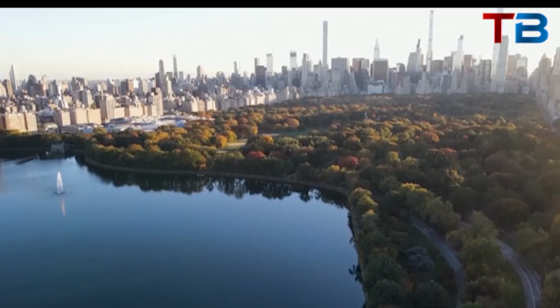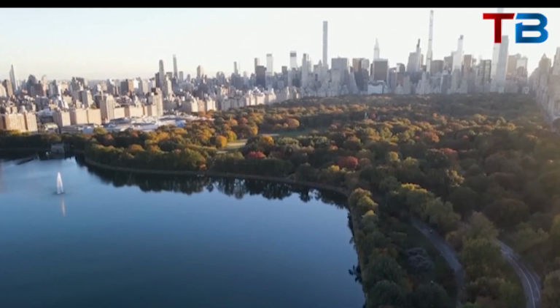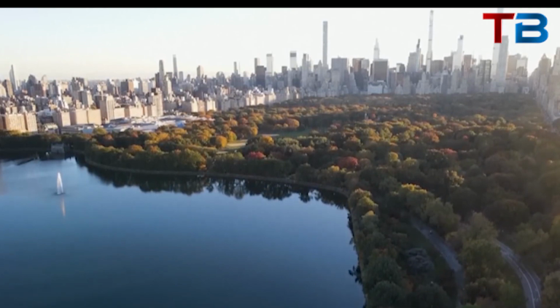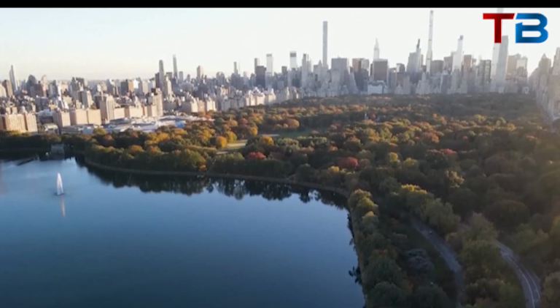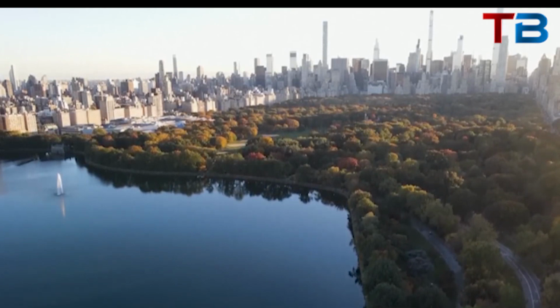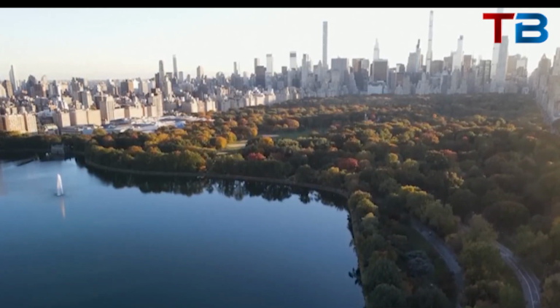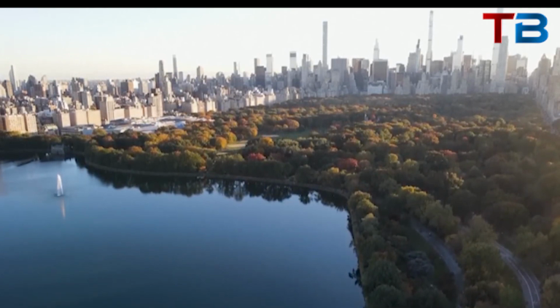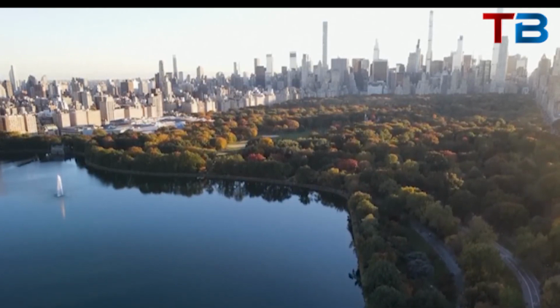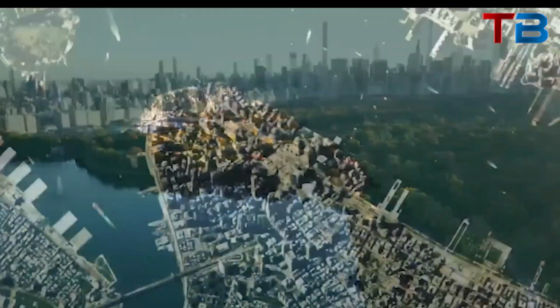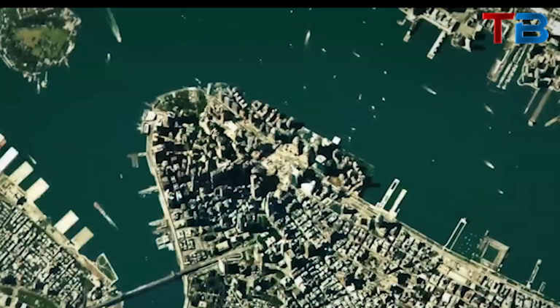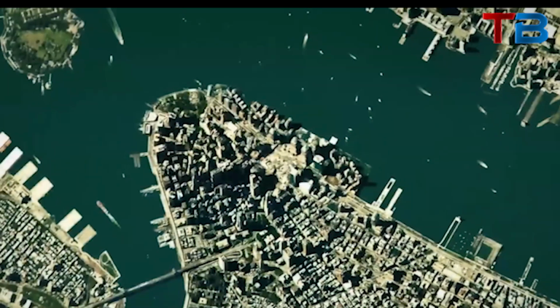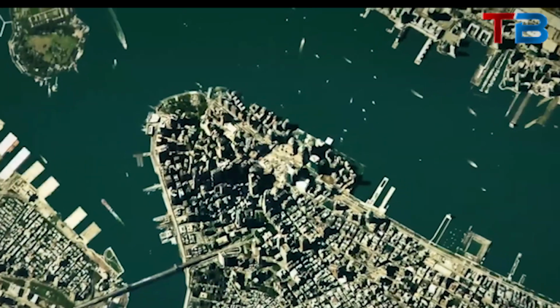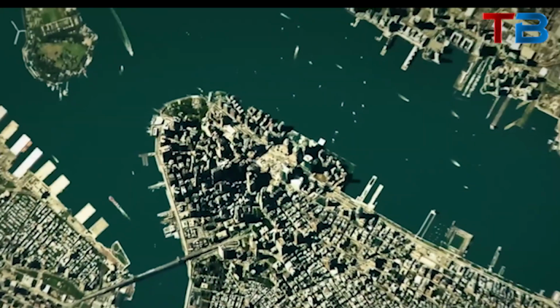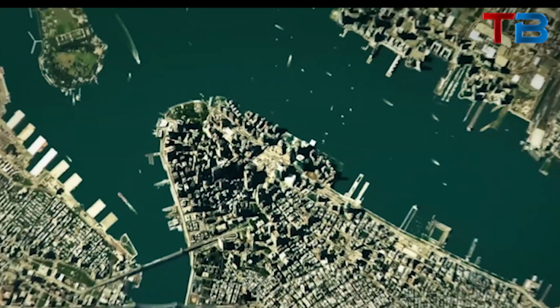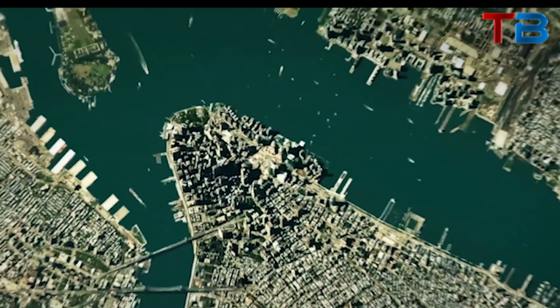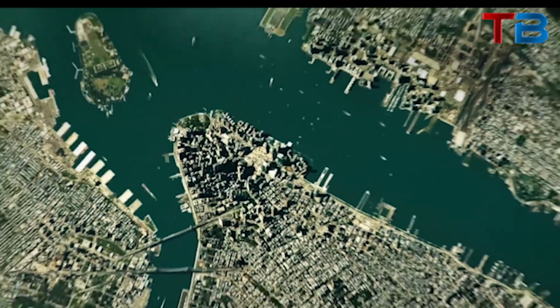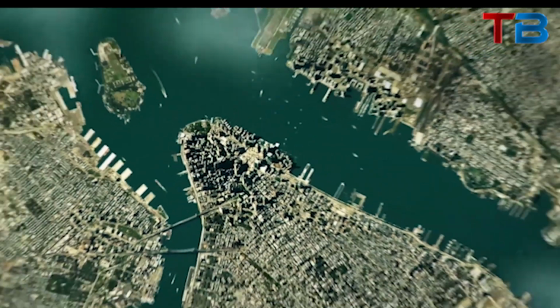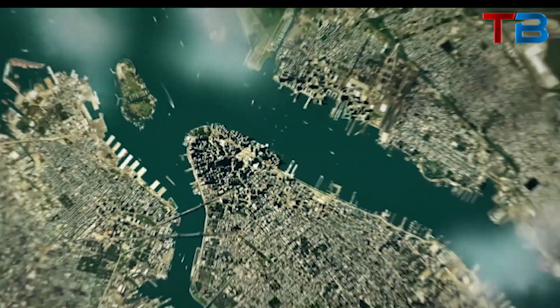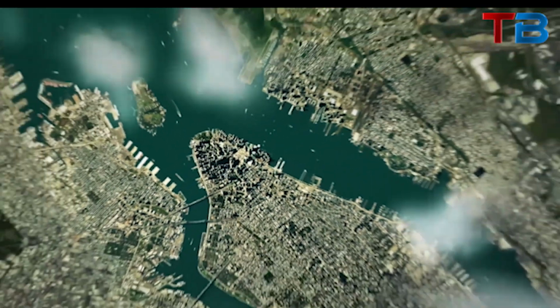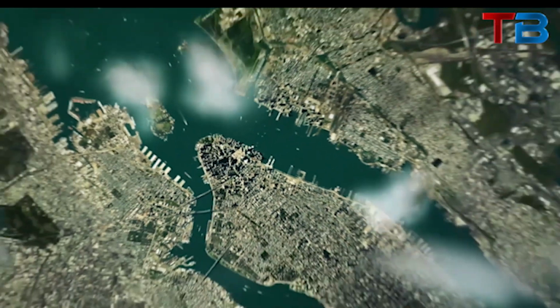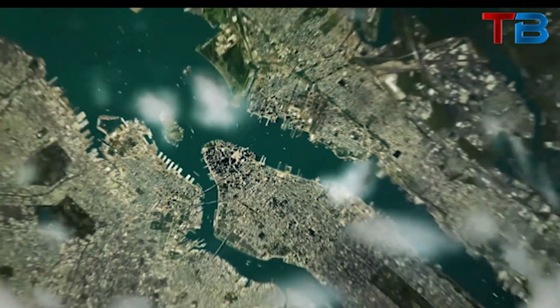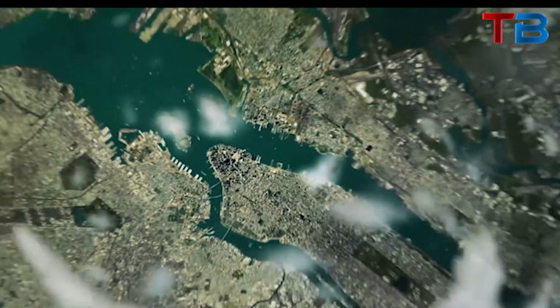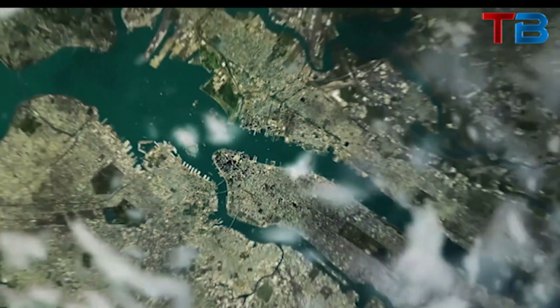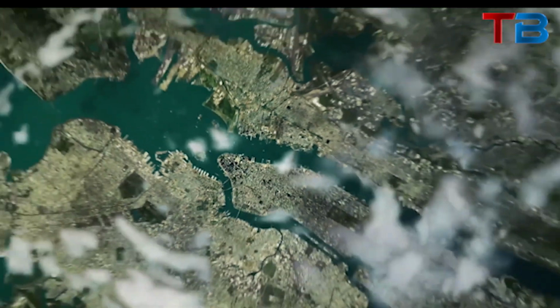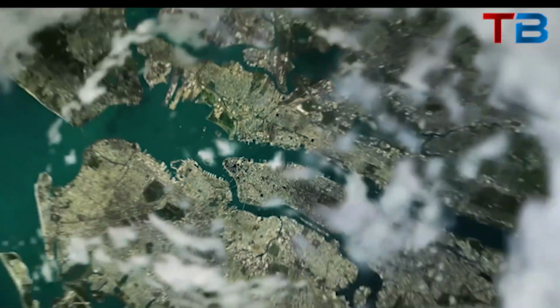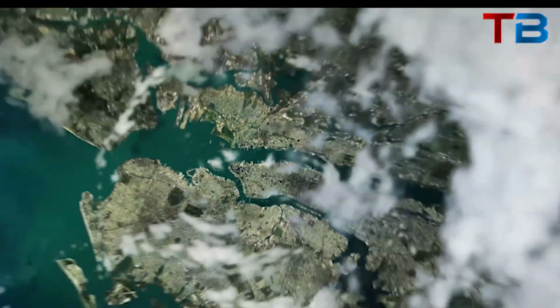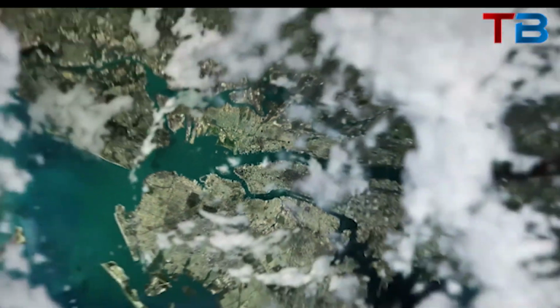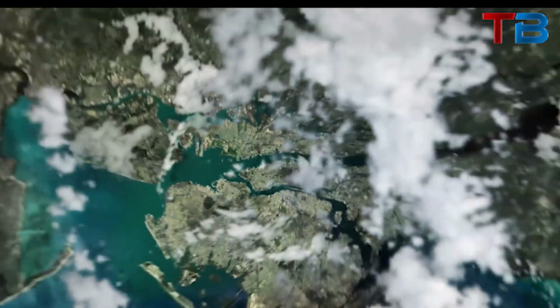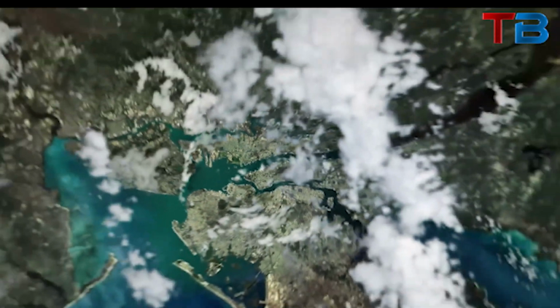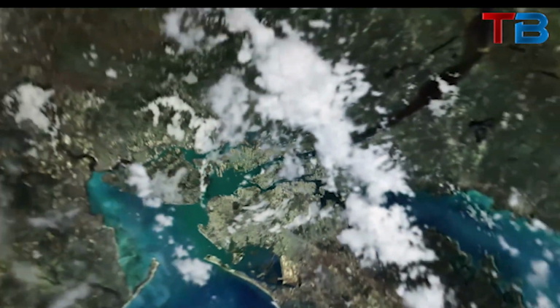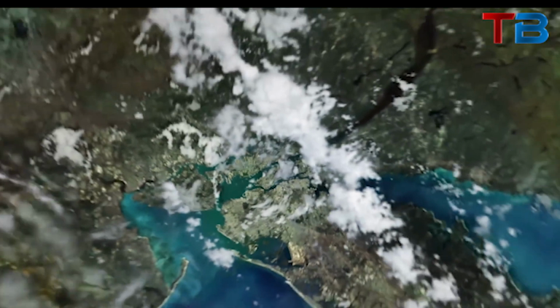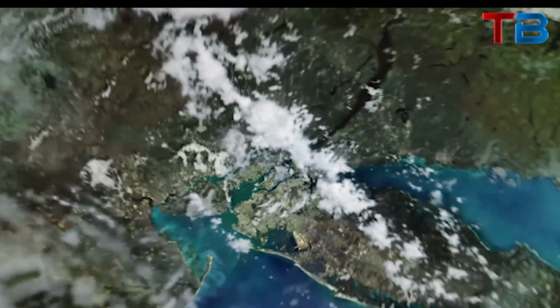These multi-billion dollar investments in climate-proofing demonstrate that New York recognizes the existential threat posed by rising seas and subsiding land. But there are limits to how far adaptation can go. Ultimately, holding back the tides in New York will require cutting greenhouse gas emissions and slowing the pace of climate change worldwide.